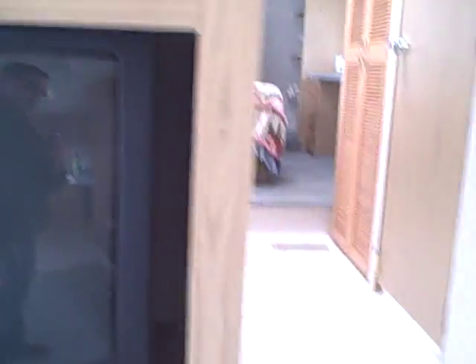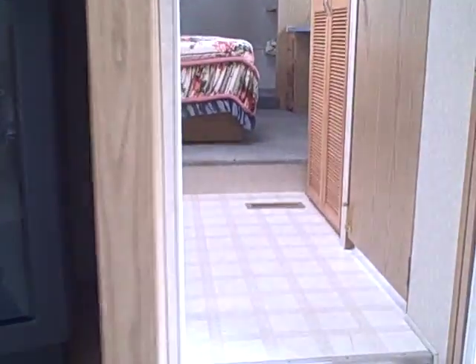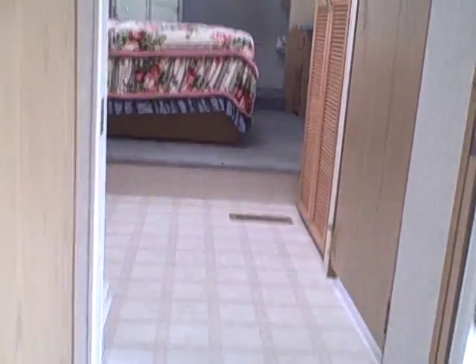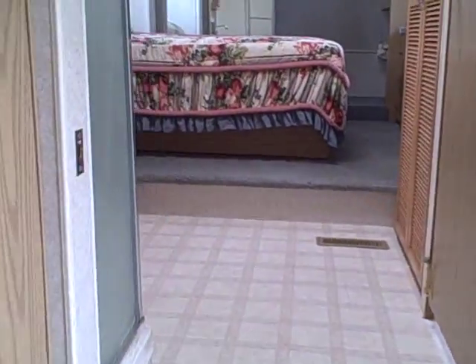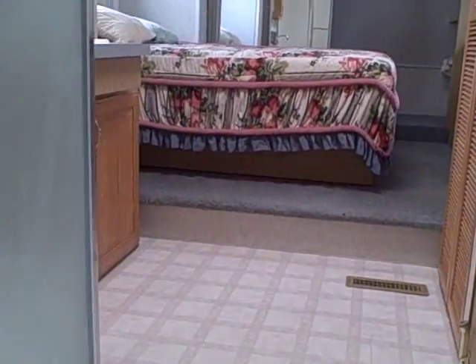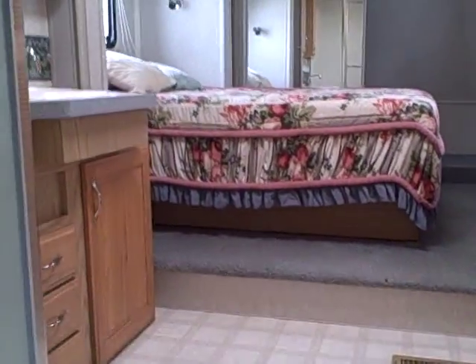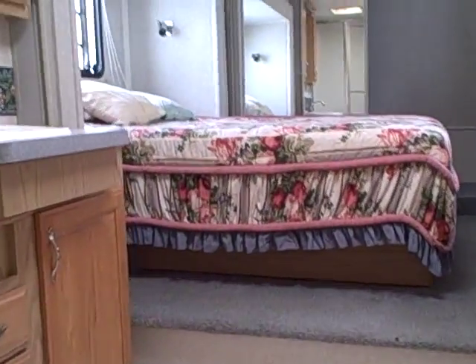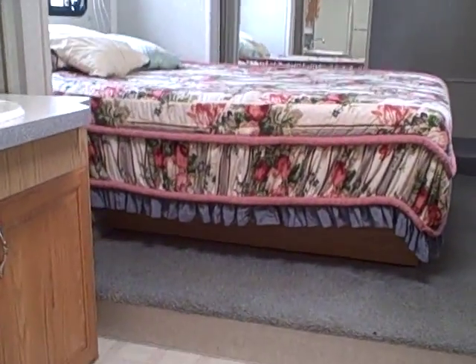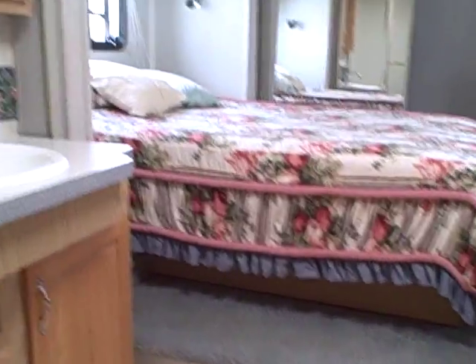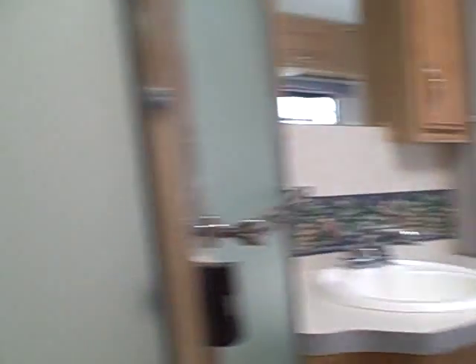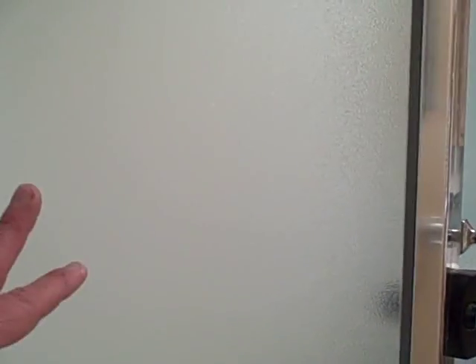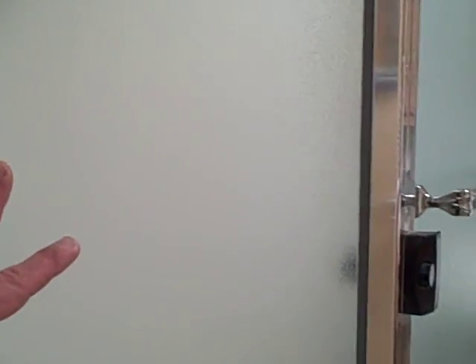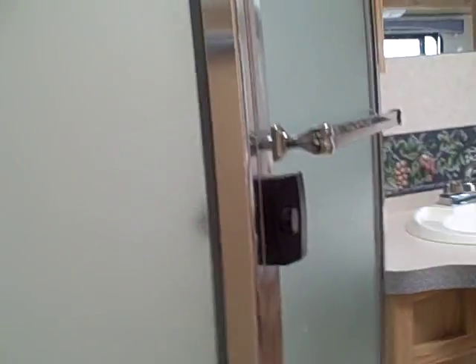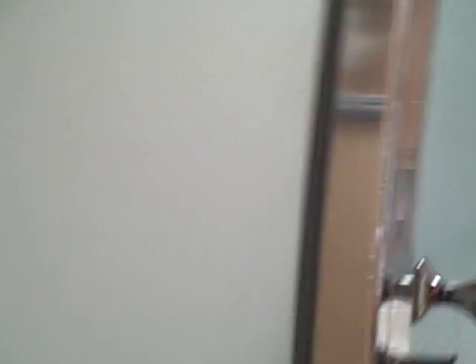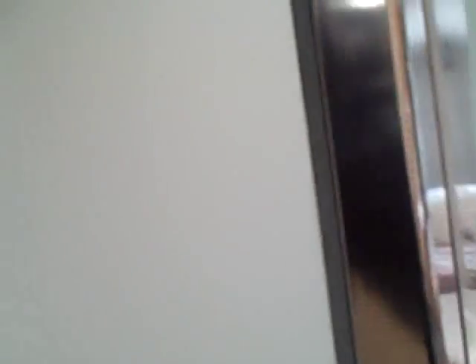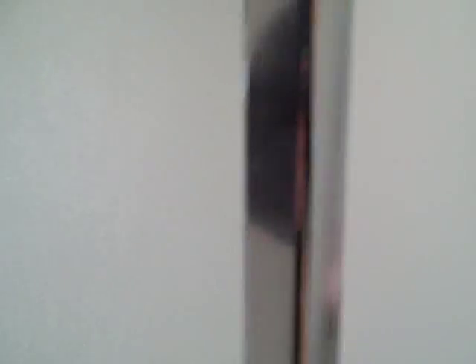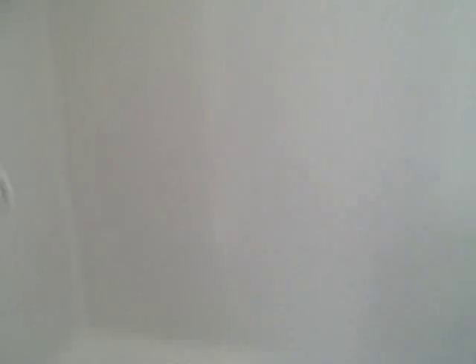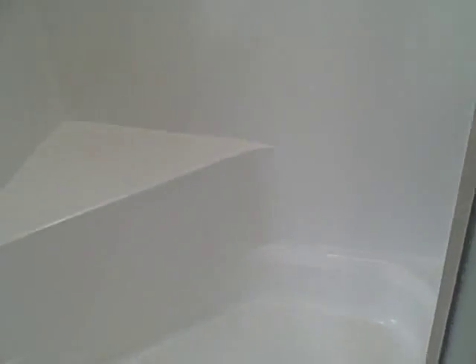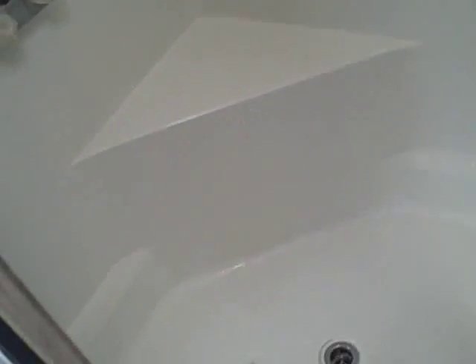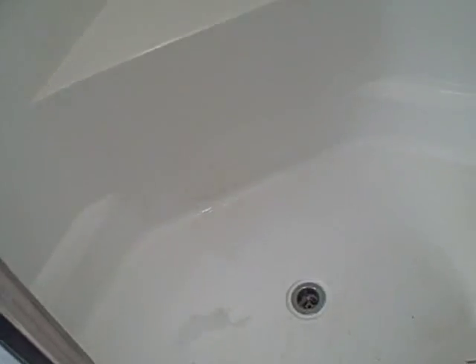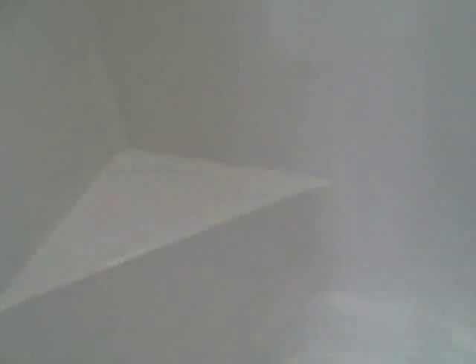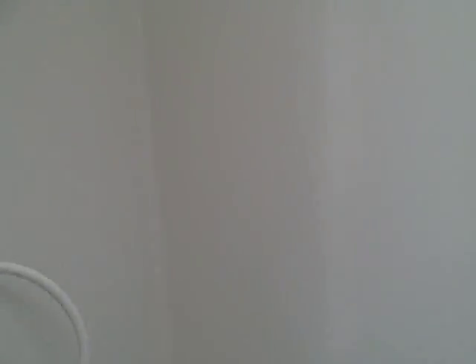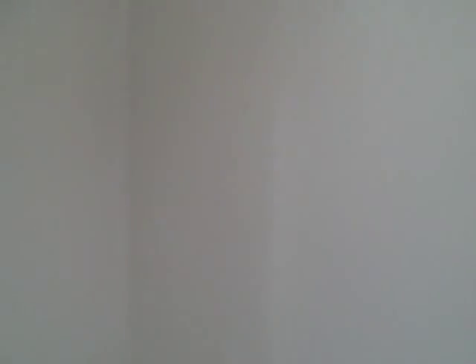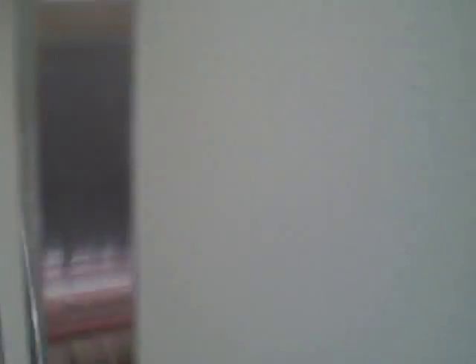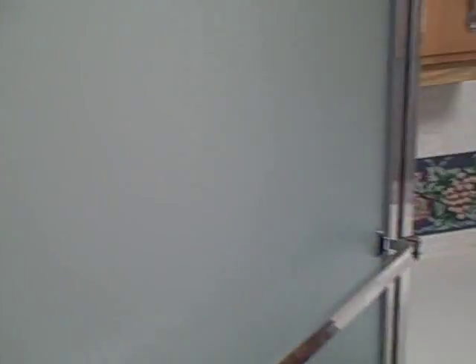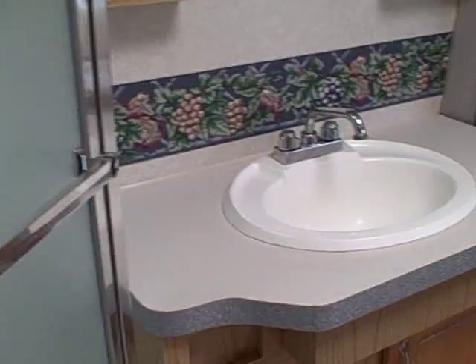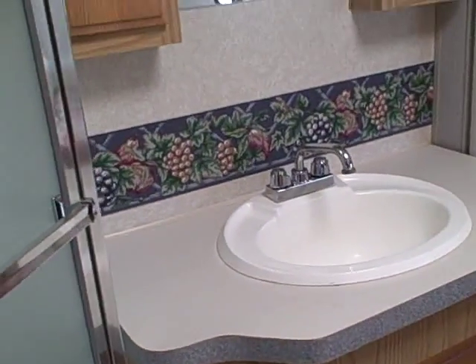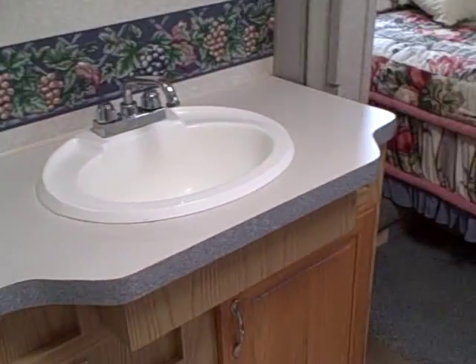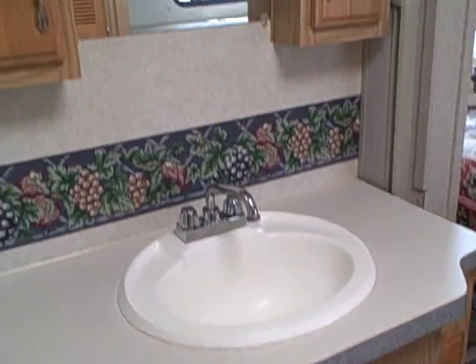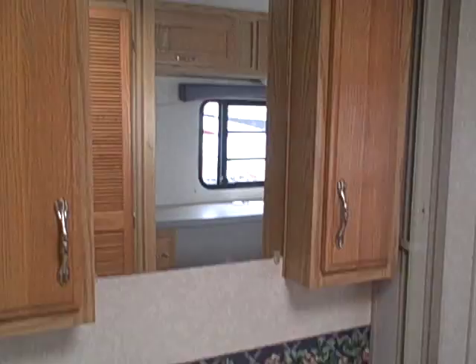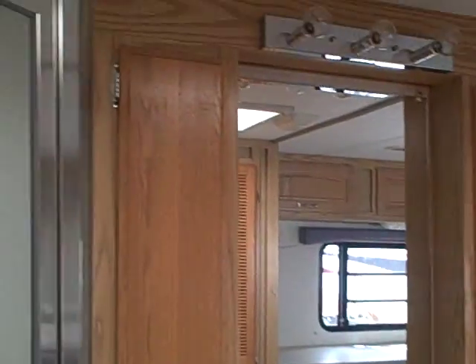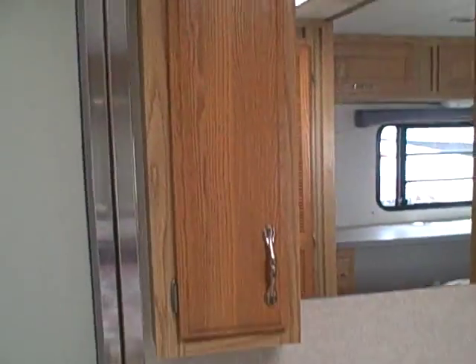We go up to the front where the bedroom is. First thing you encounter is a glass shower on the left, and it's a single-piece shower so it's not going to leak — there are no seams. Then there's the vanity, and look at the size — you'd find something like that in a residence.